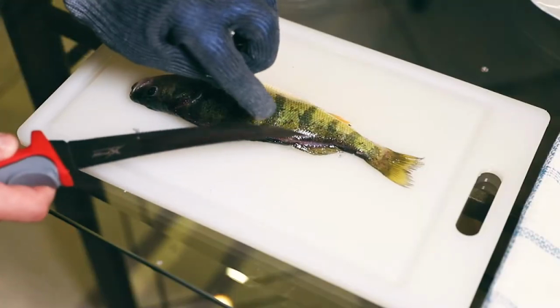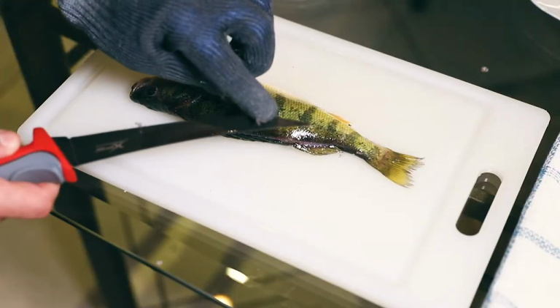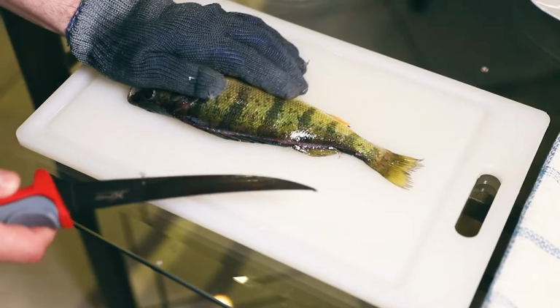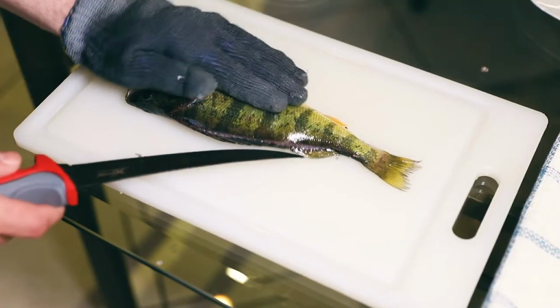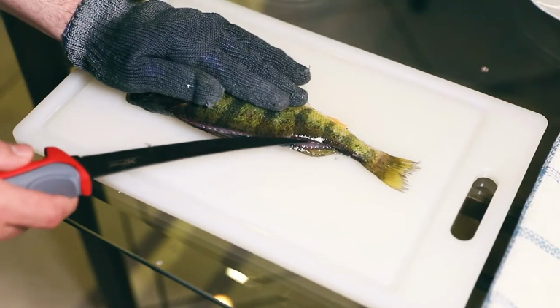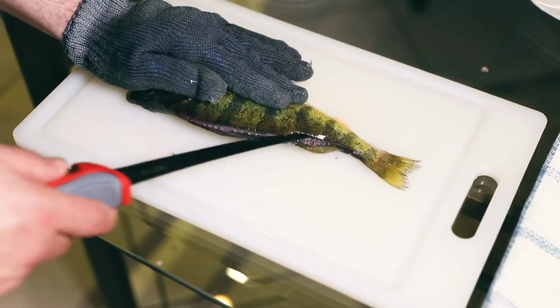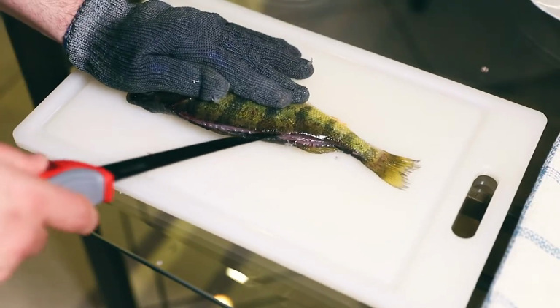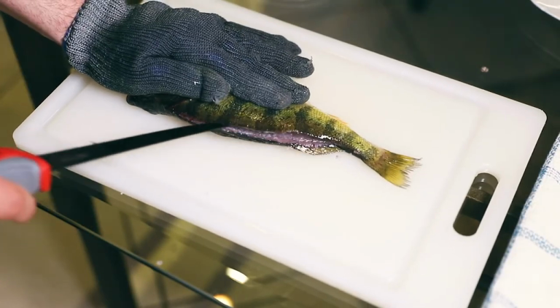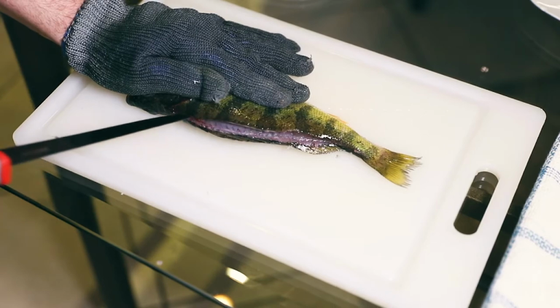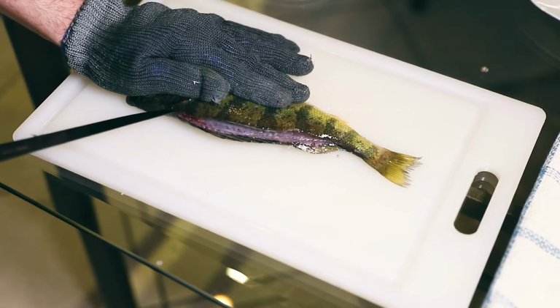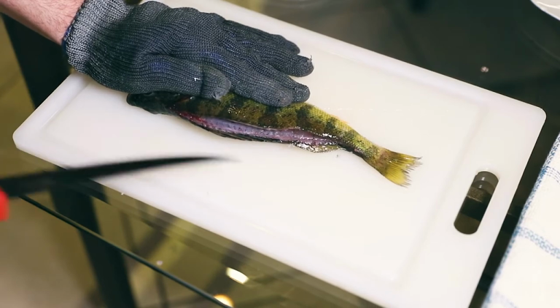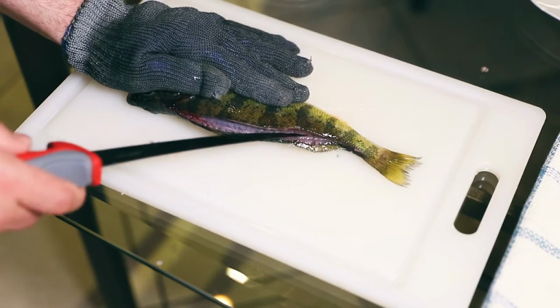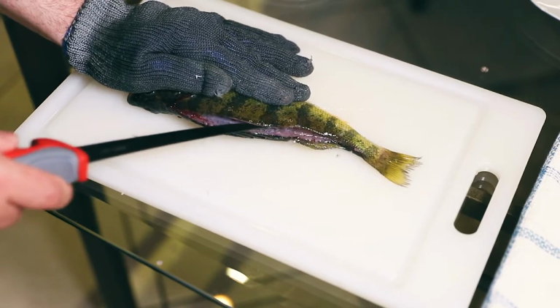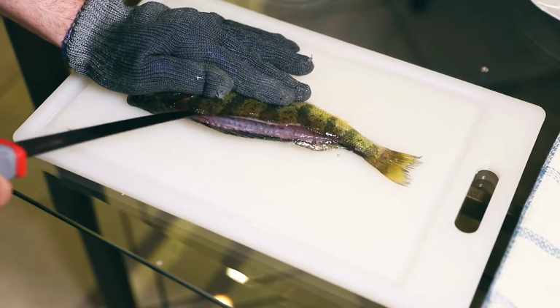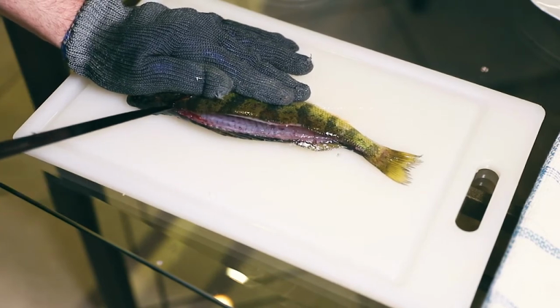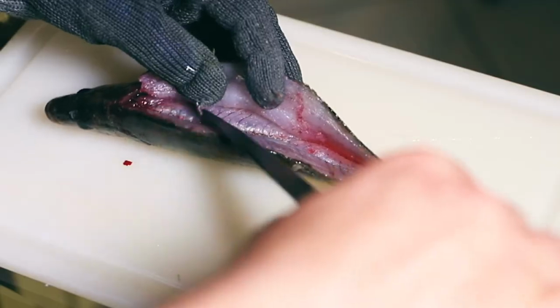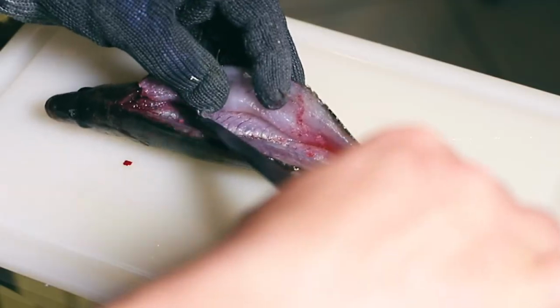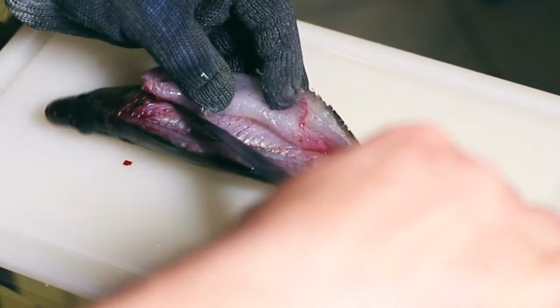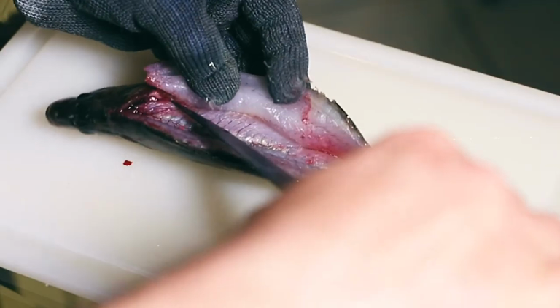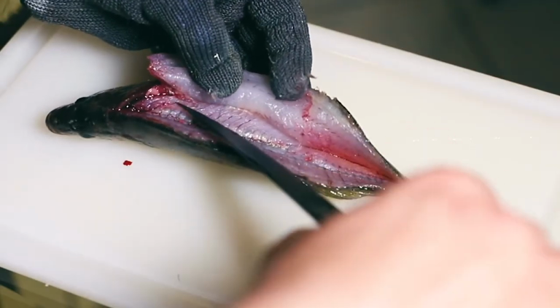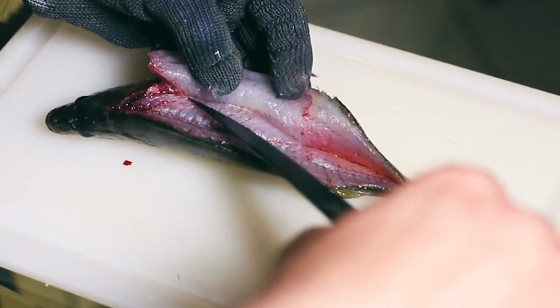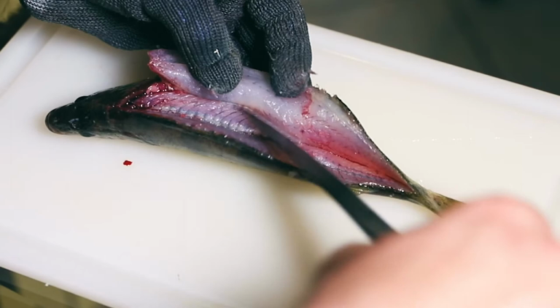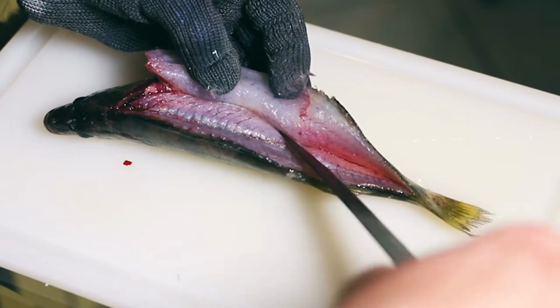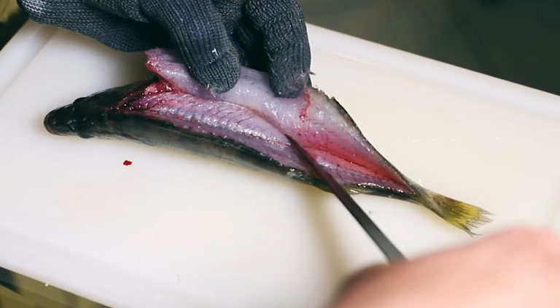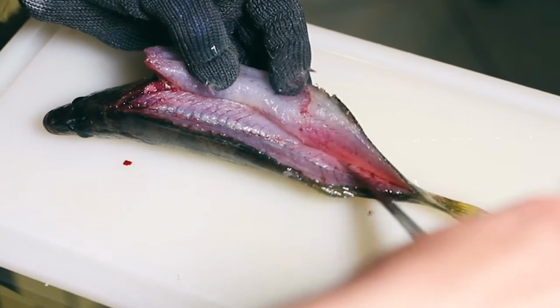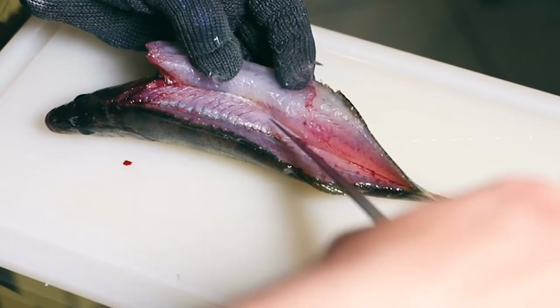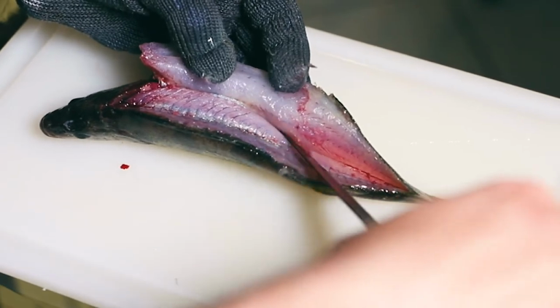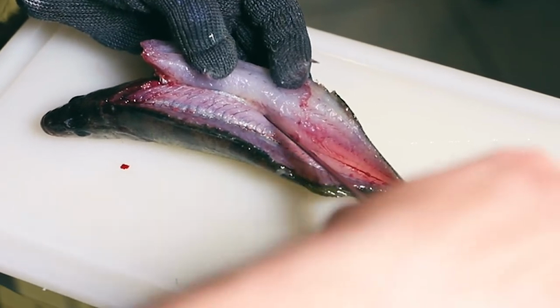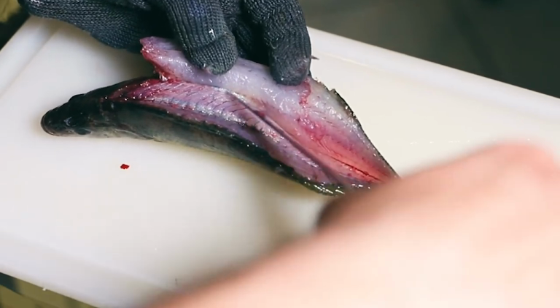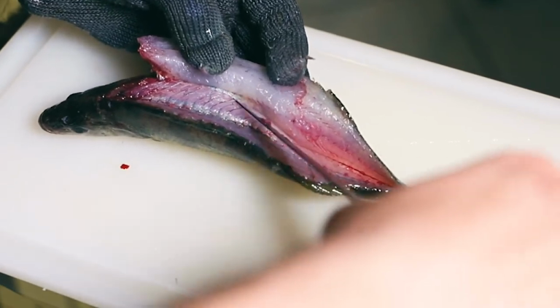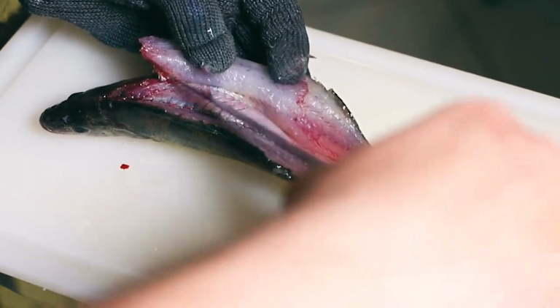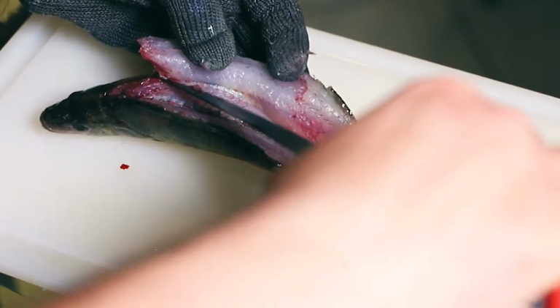Next we take the bow of the knife making shallow passes along the rib cage until we get to the y-bone. Once we hit the y-bone we're gonna turn our knife around, point it up, open up the fillet, and work our way up that y-bone until we get to the skin.